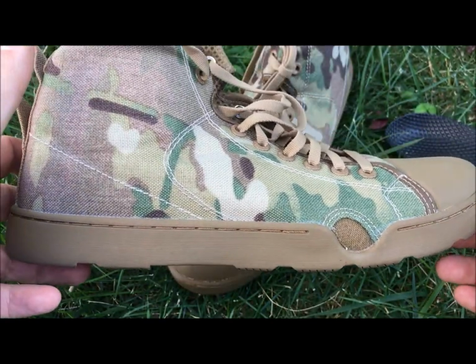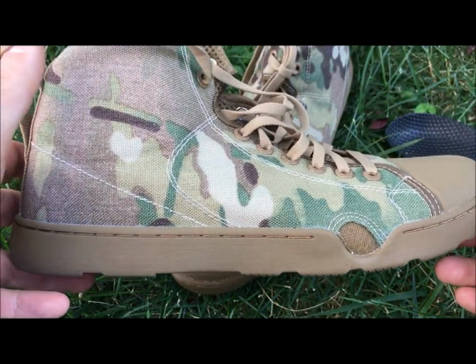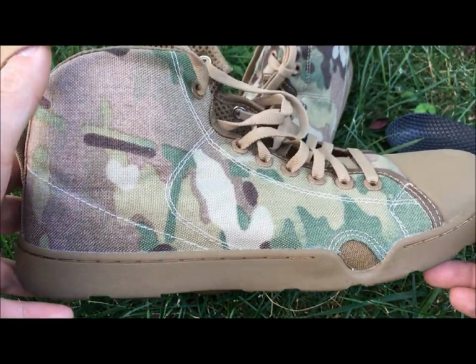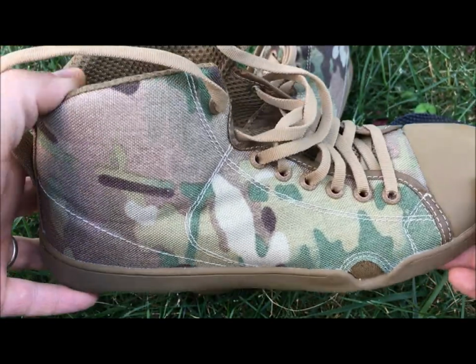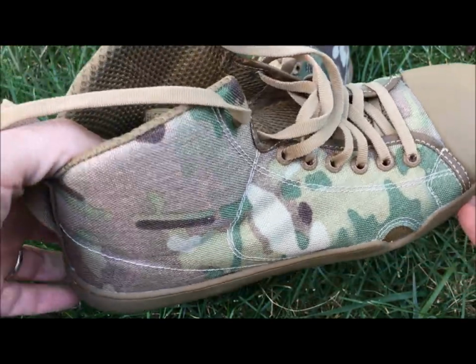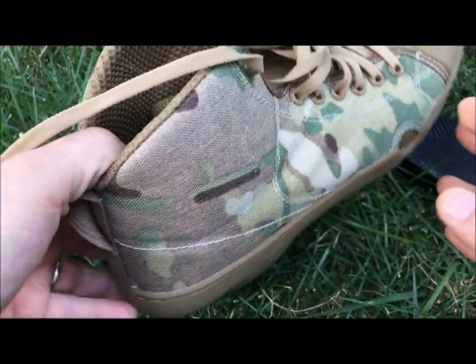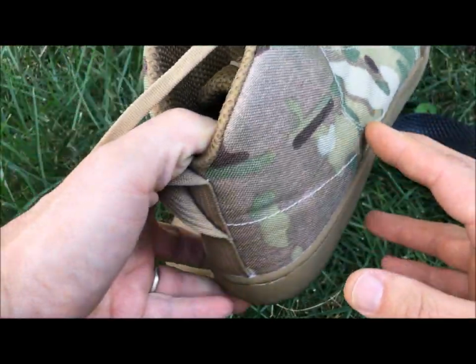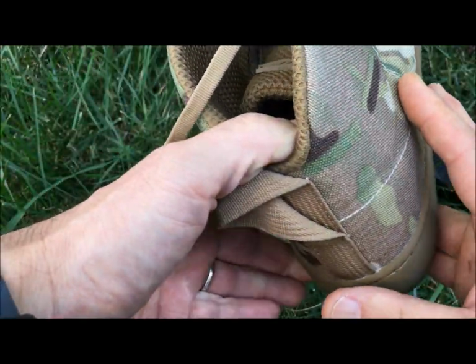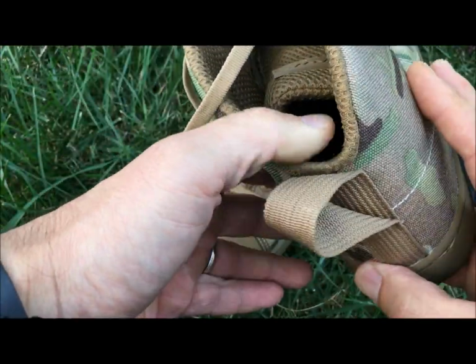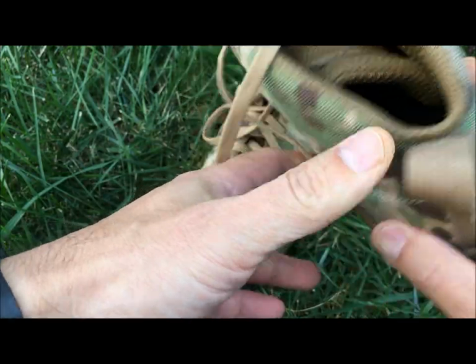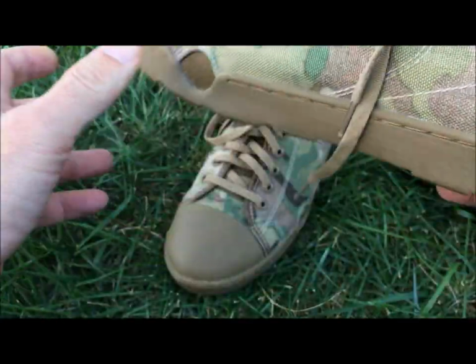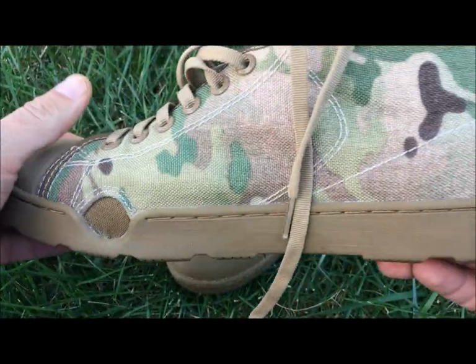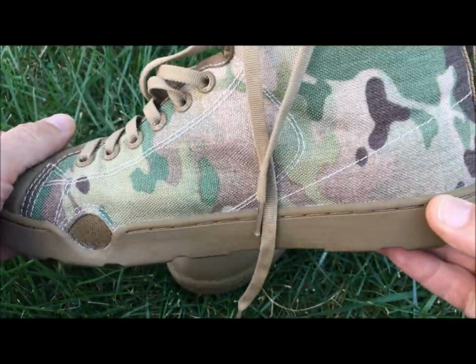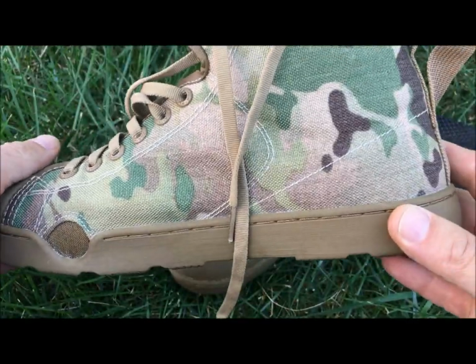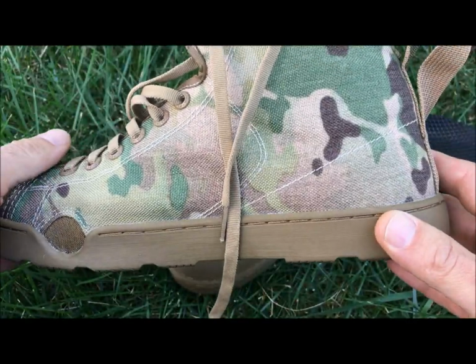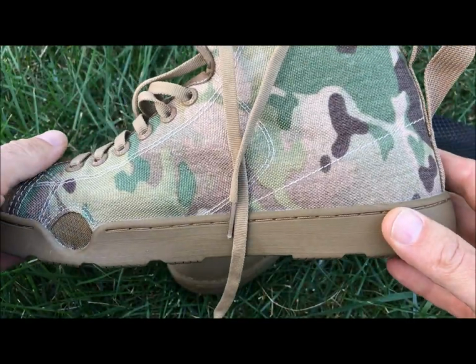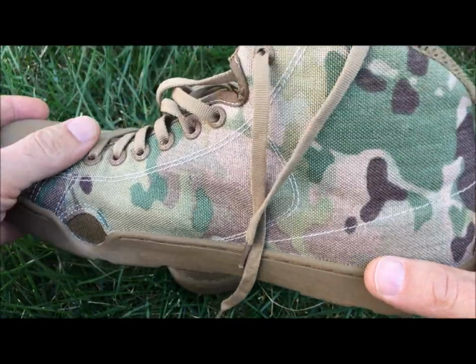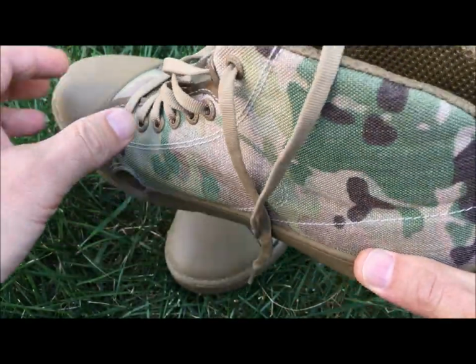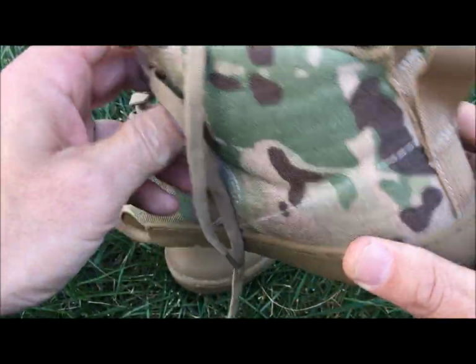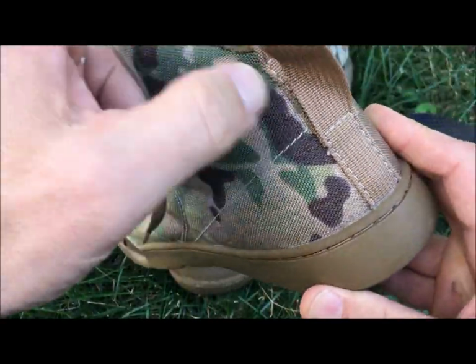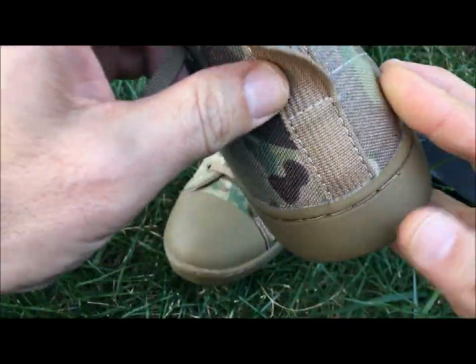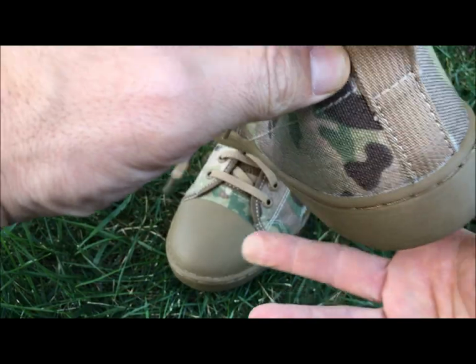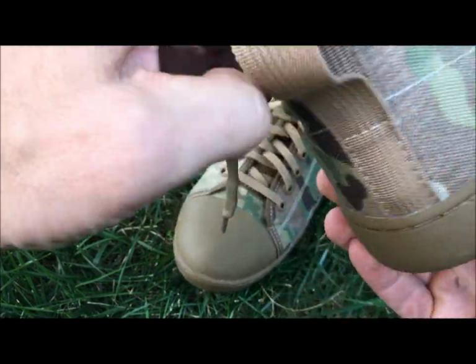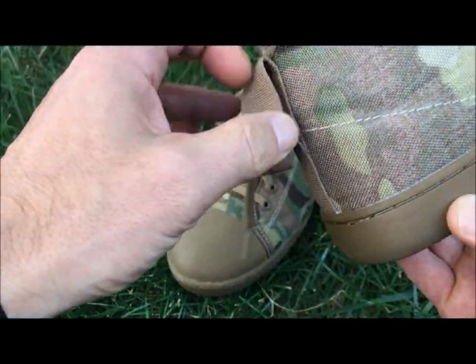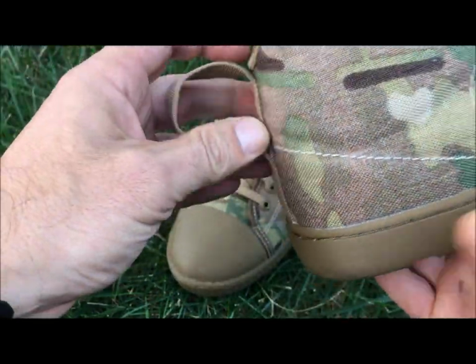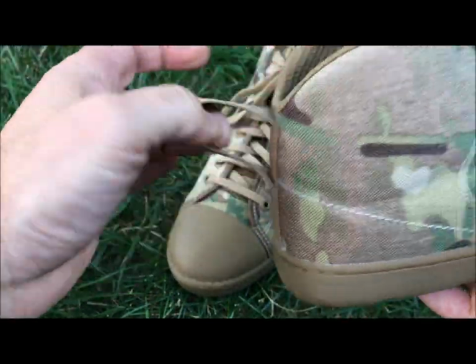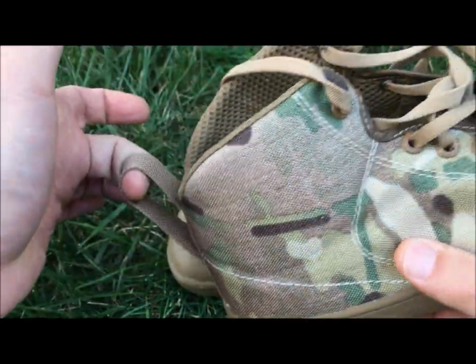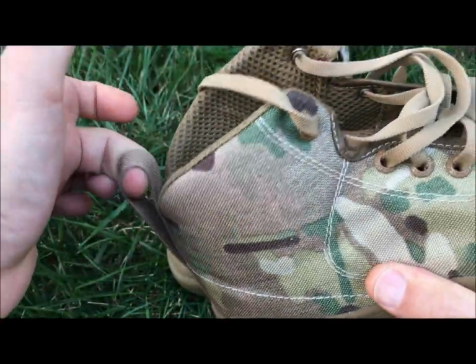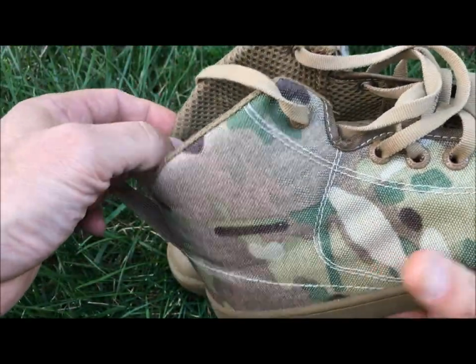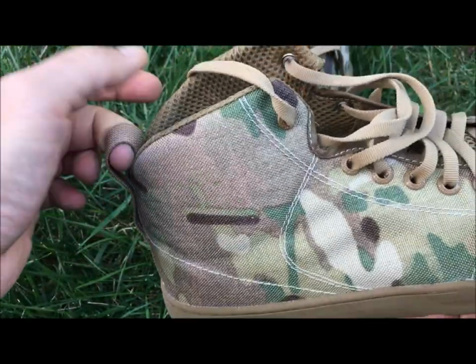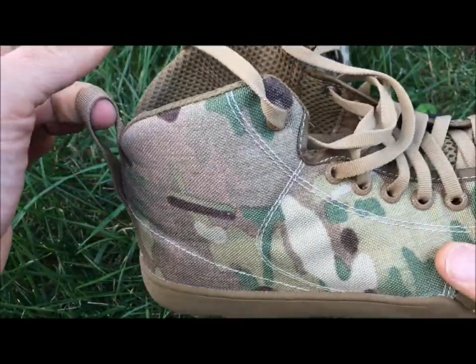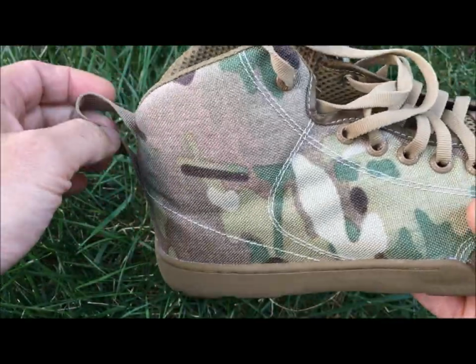I haven't put these in water yet, but I think these are going to hold up pretty well. Last feature here: you've got these little hoops, and this is going to help you put the boot on your foot.